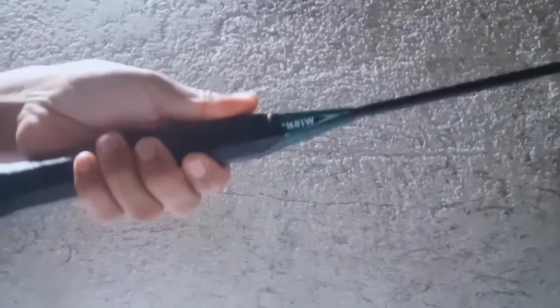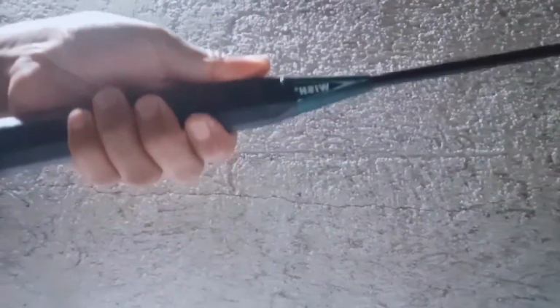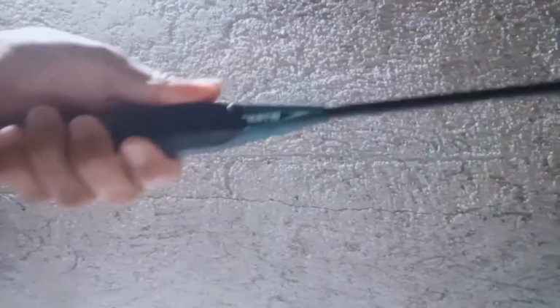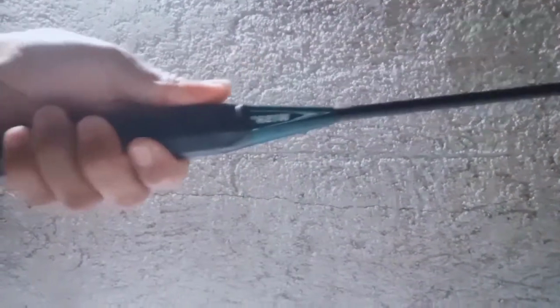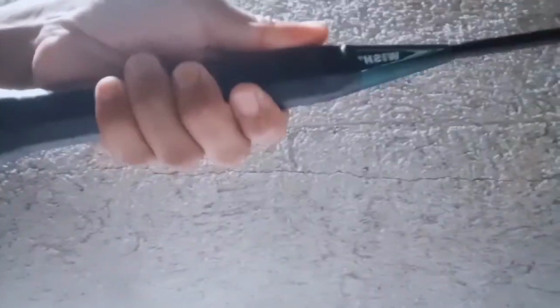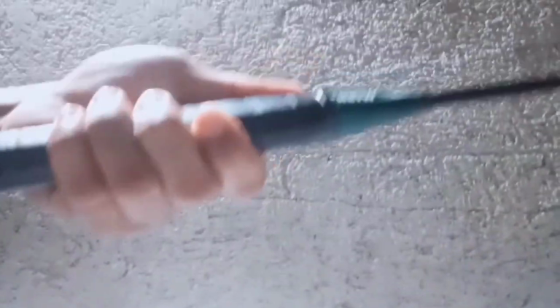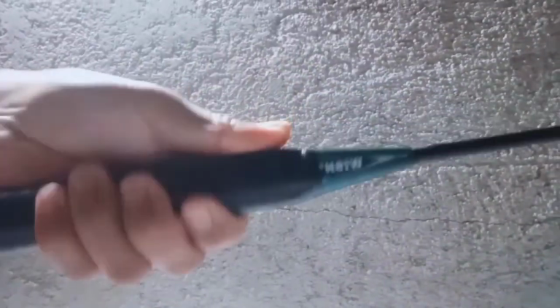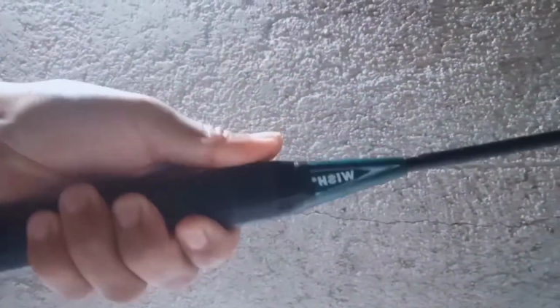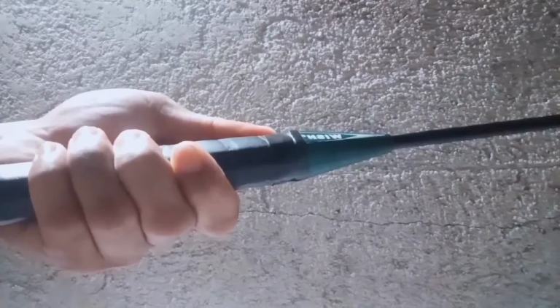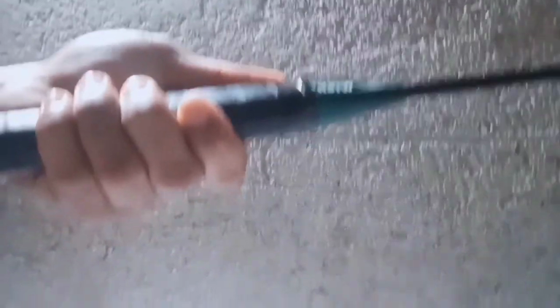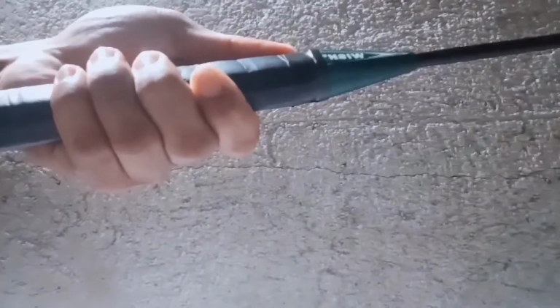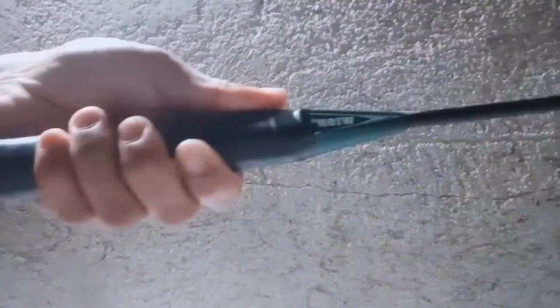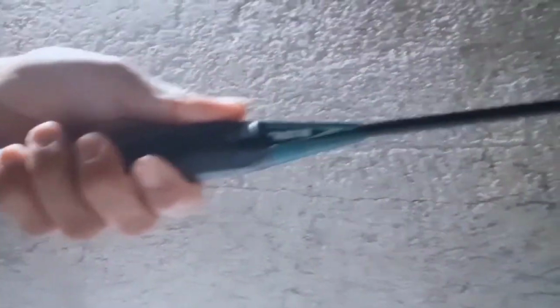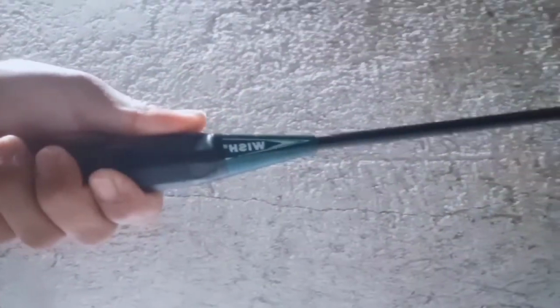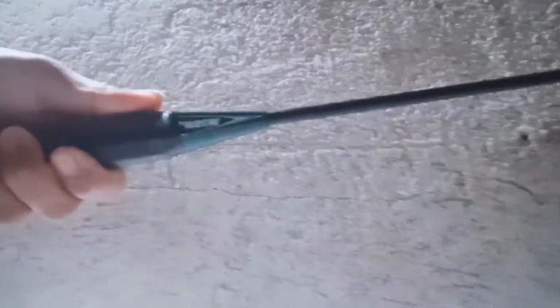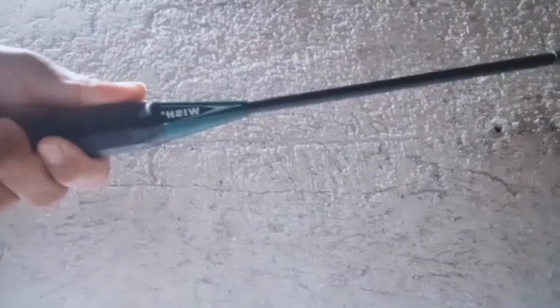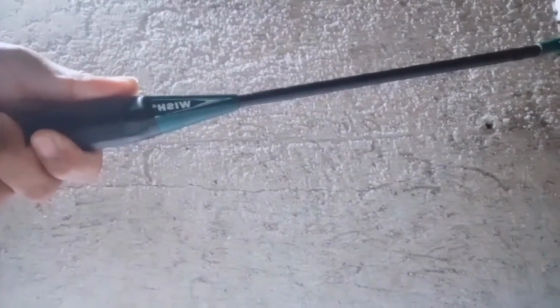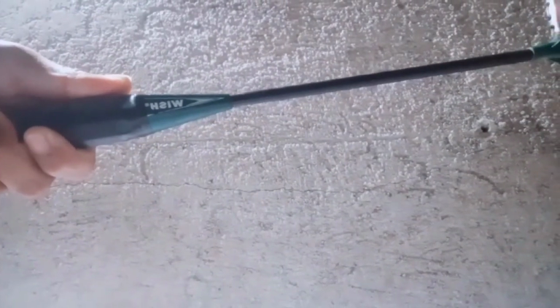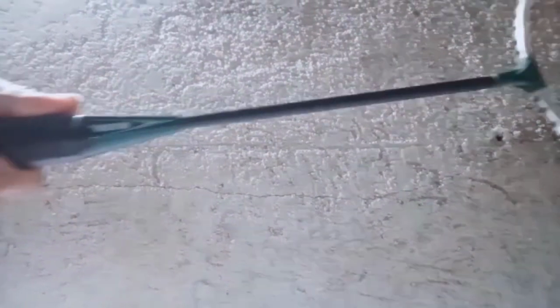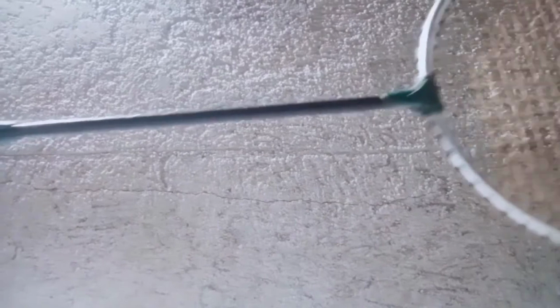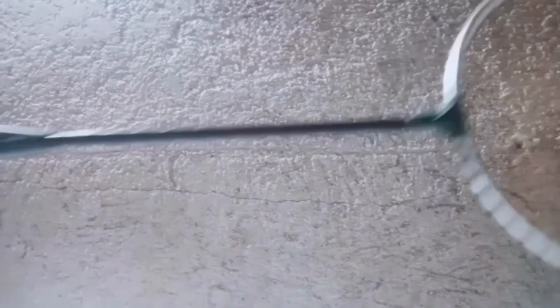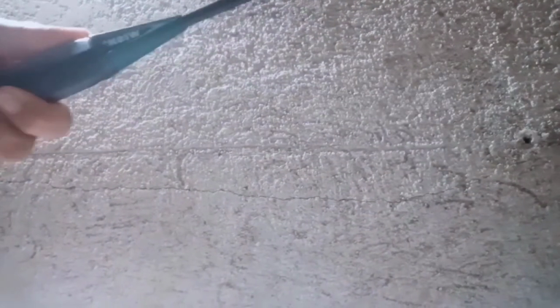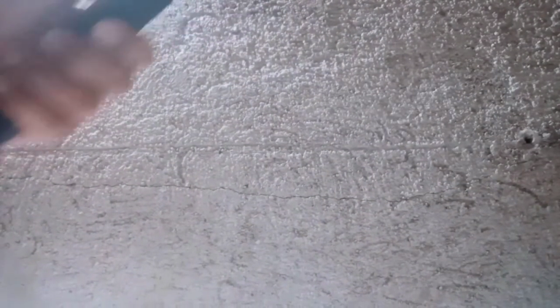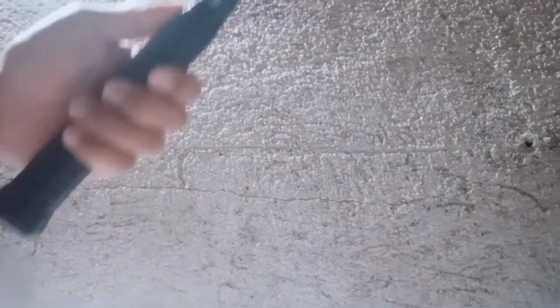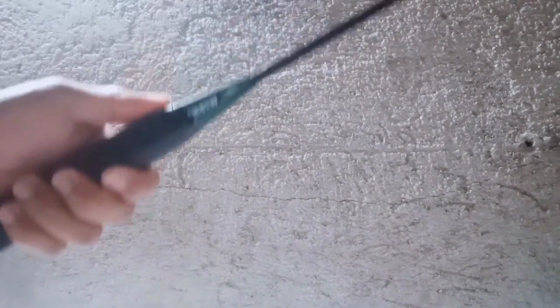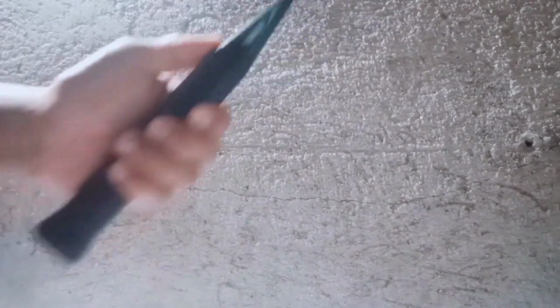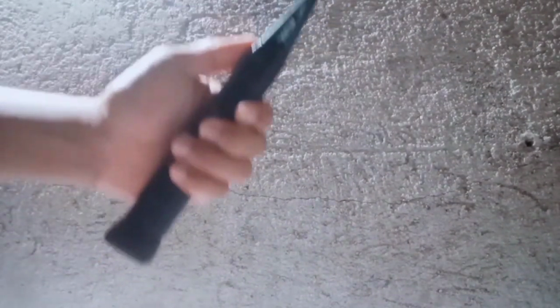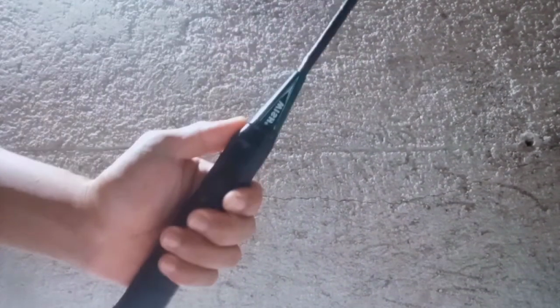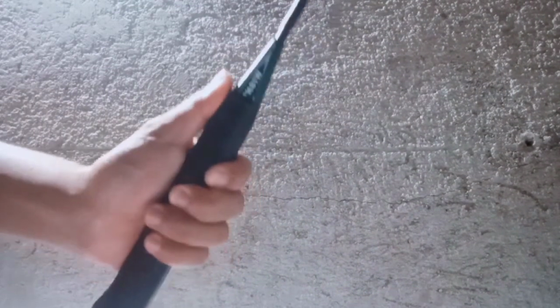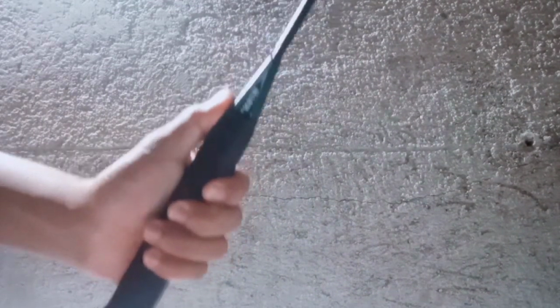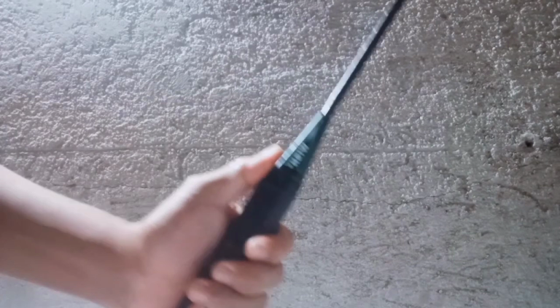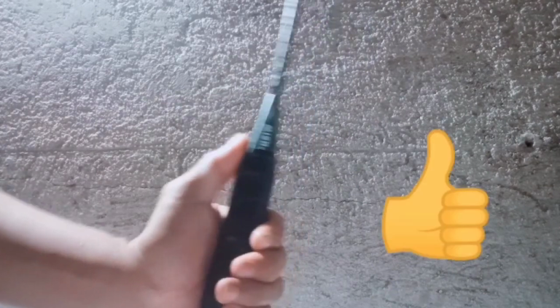In the backhand grip, you should press your thumb on the wider surface of the badminton grip, relax your index finger and move it closer to your middle finger. The backhand grip will look like you're holding a thumbs-up position.